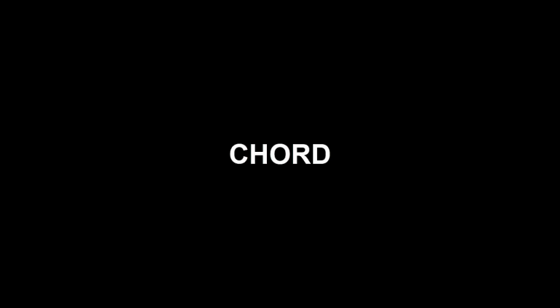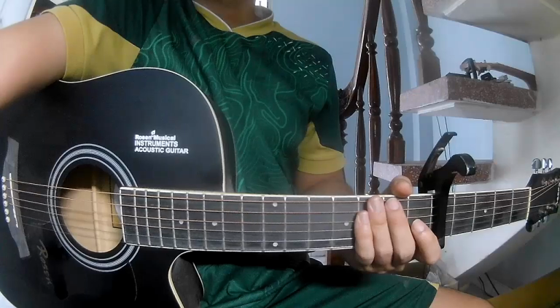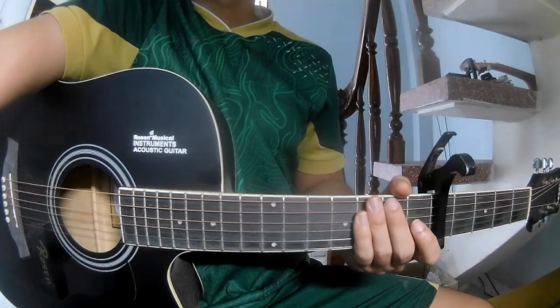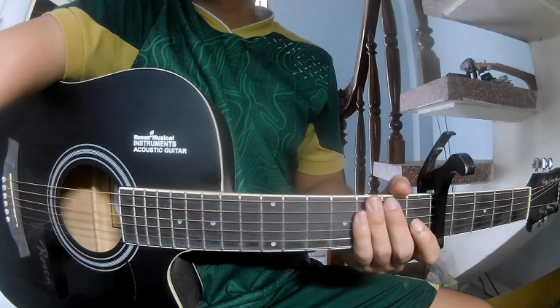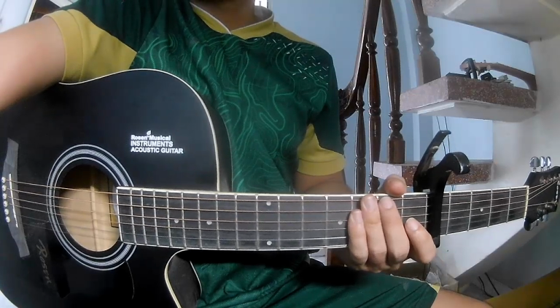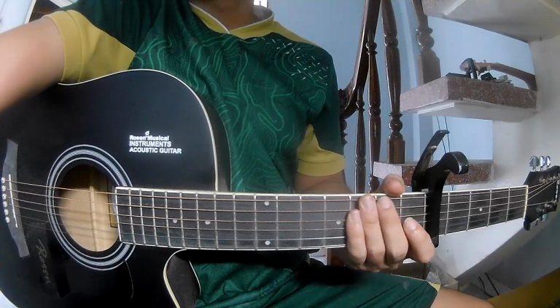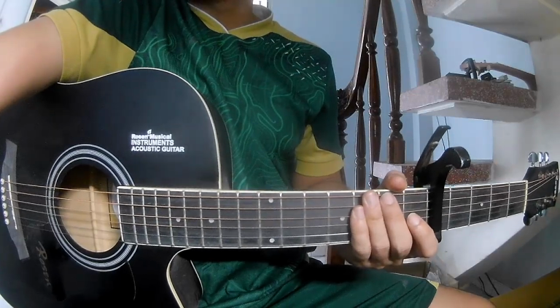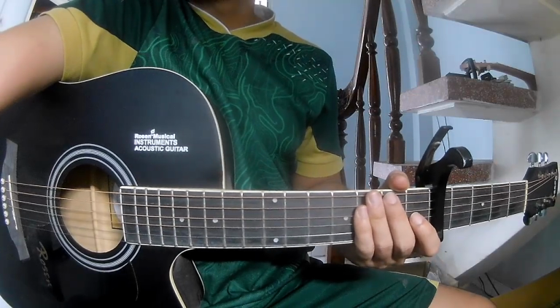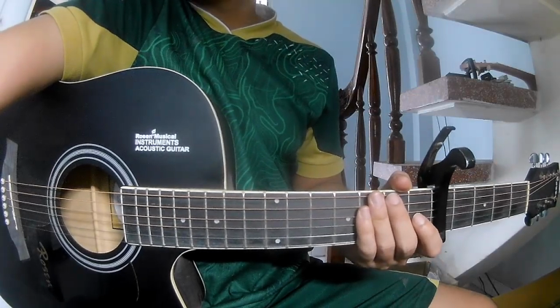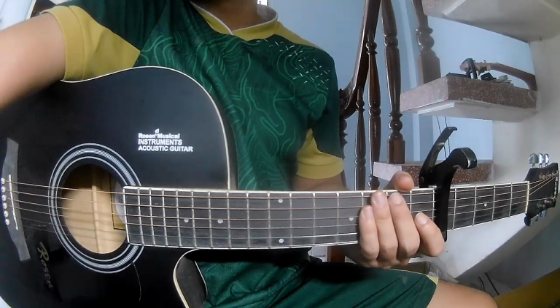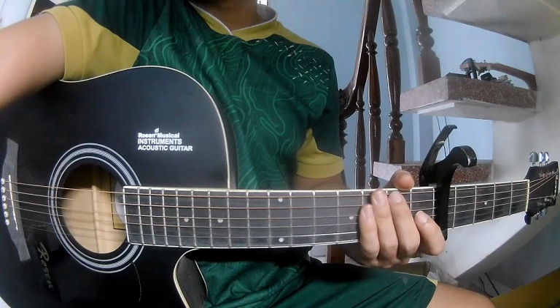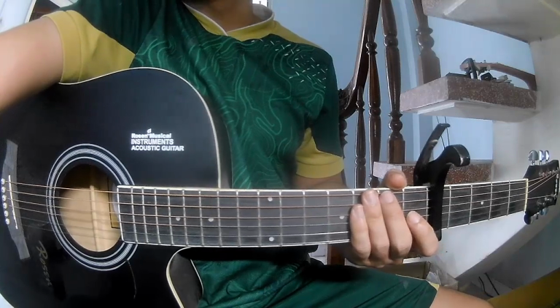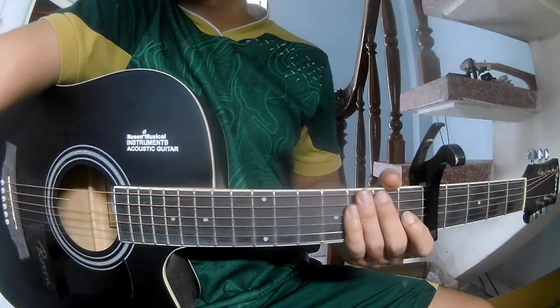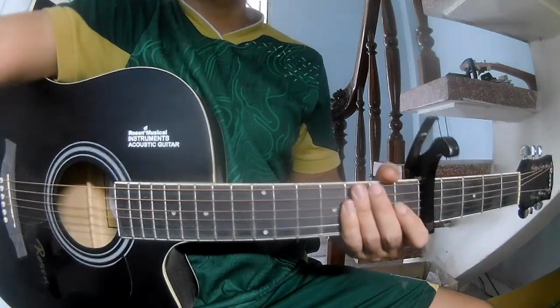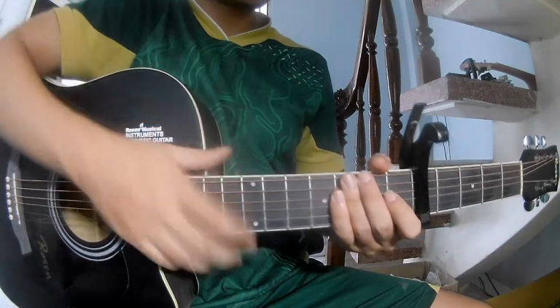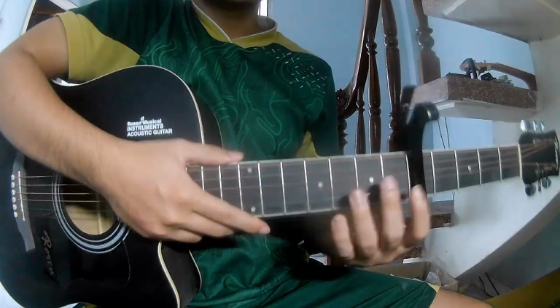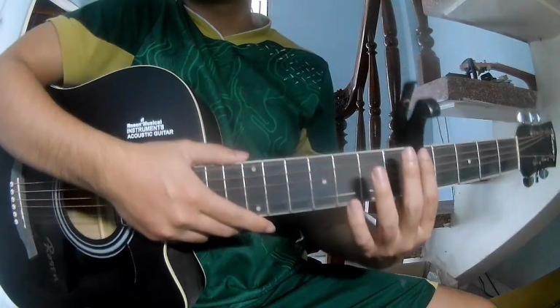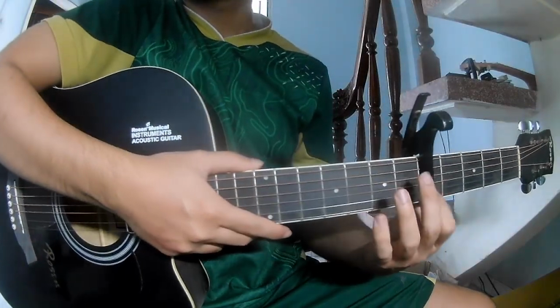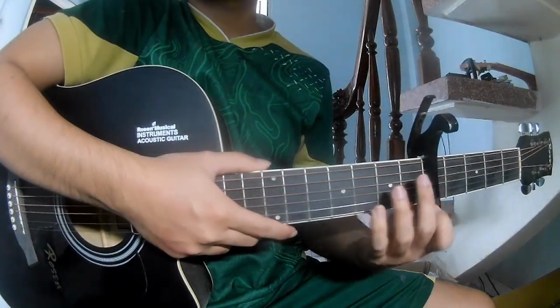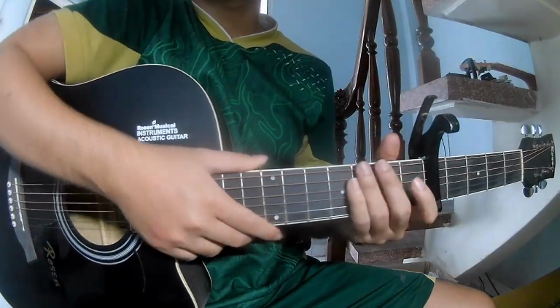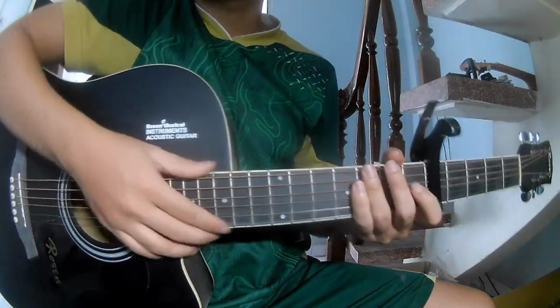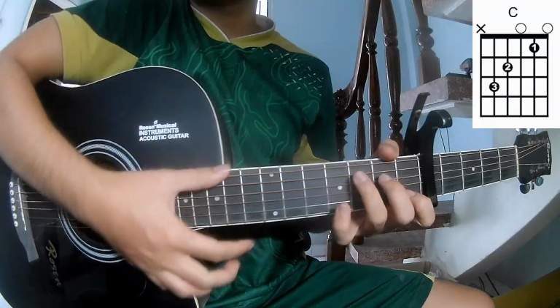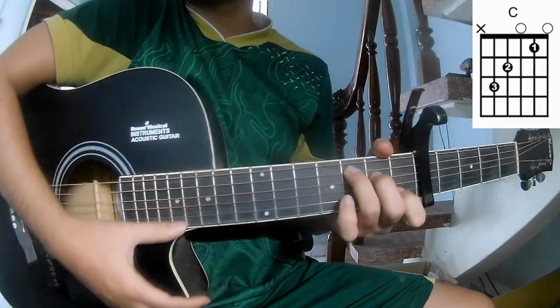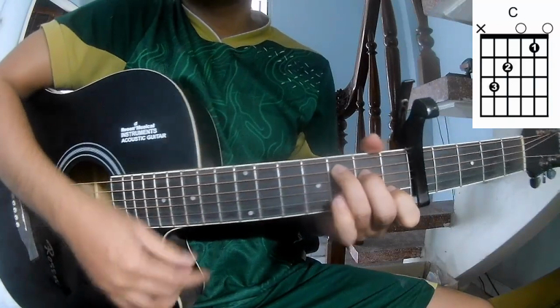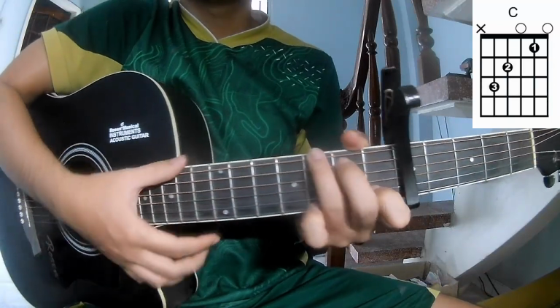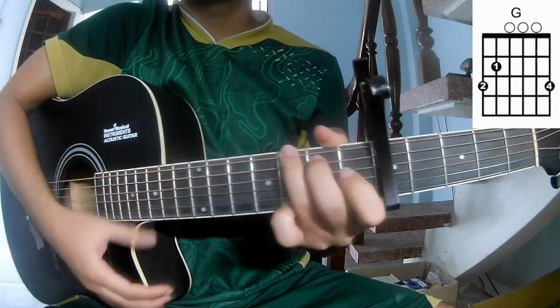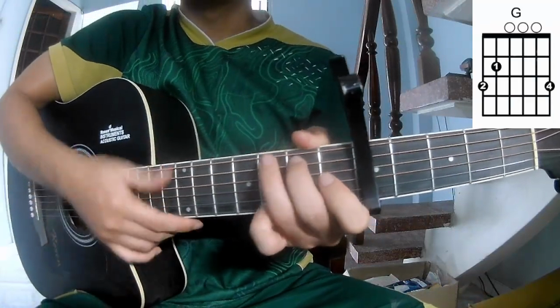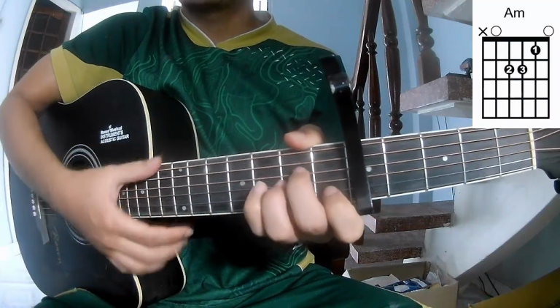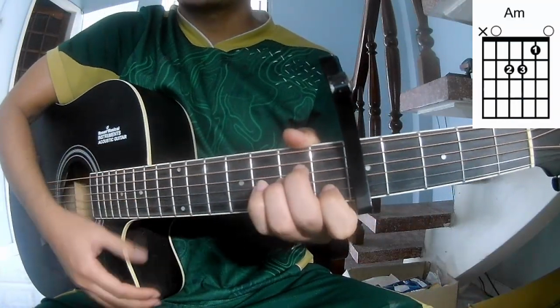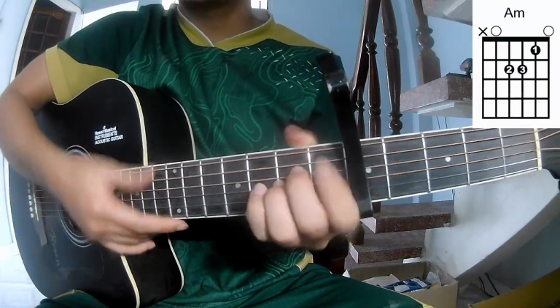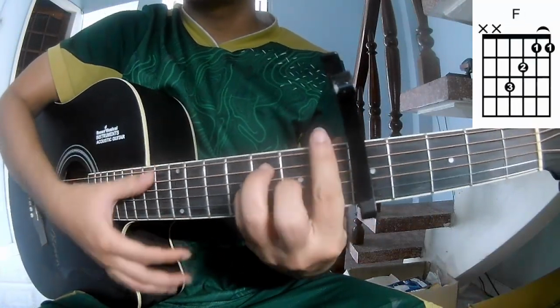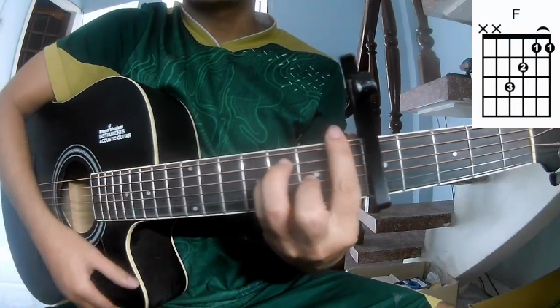Hi everyone, today we'll see how to play guitar. It's 'Damn Season' by Tano Squid. First we'll see the chords in the big frame. The chords in this song are C, G, Am, and F.